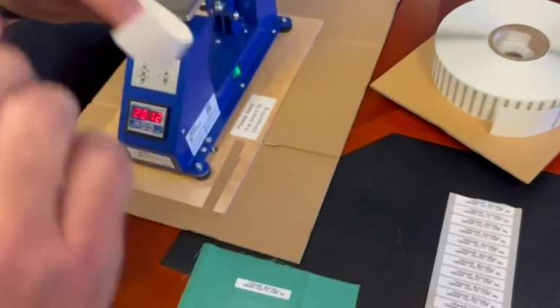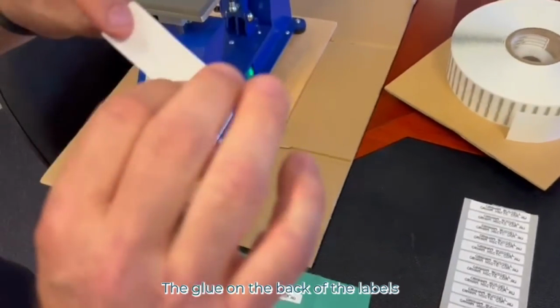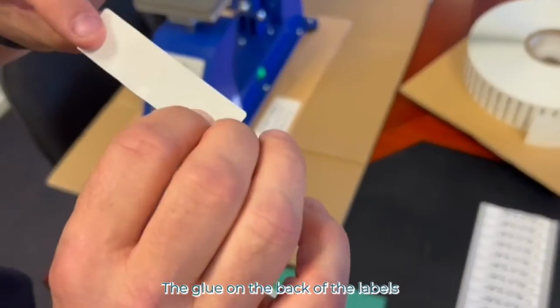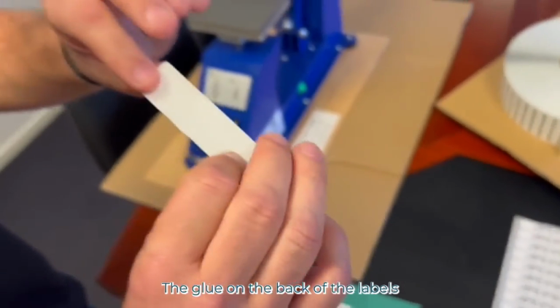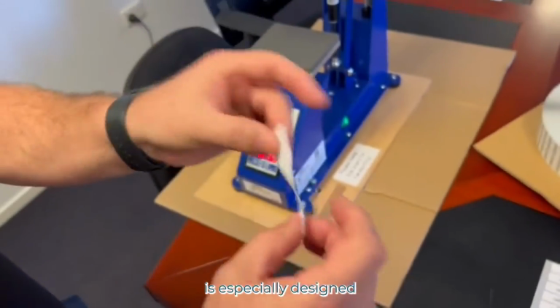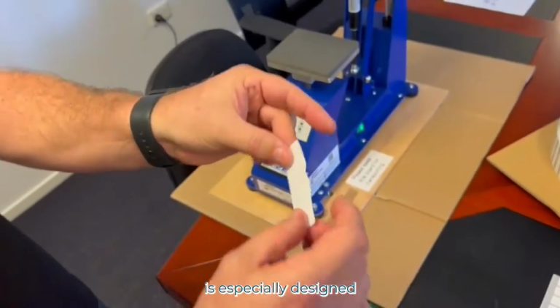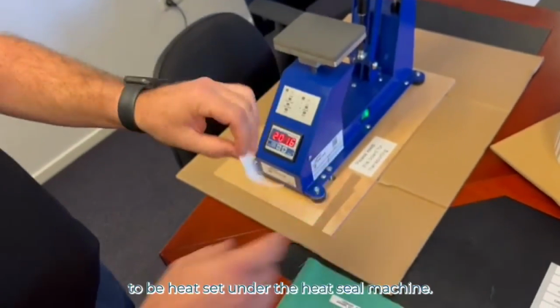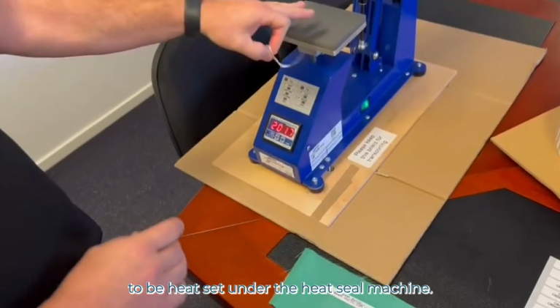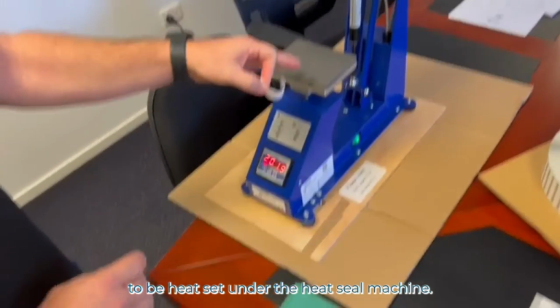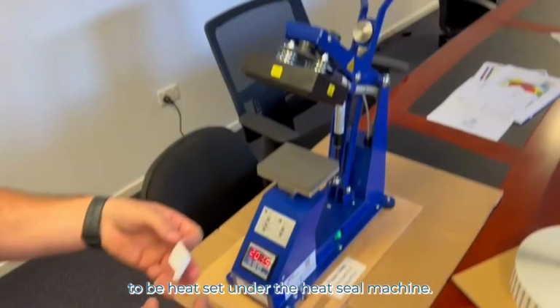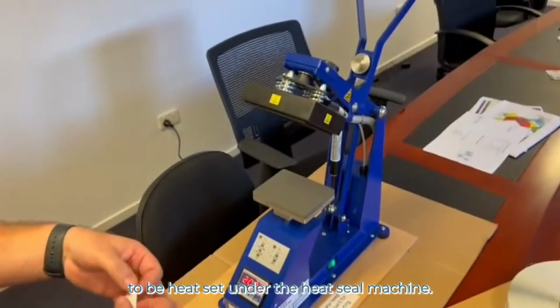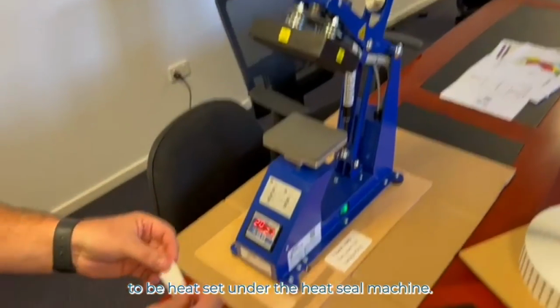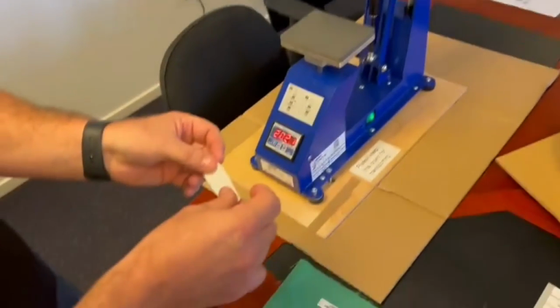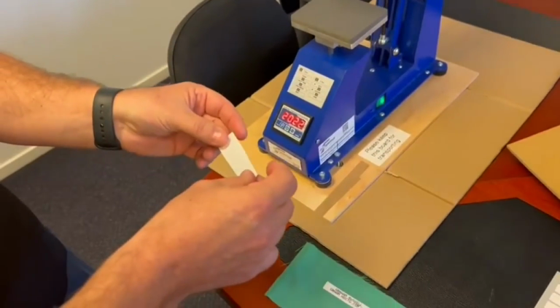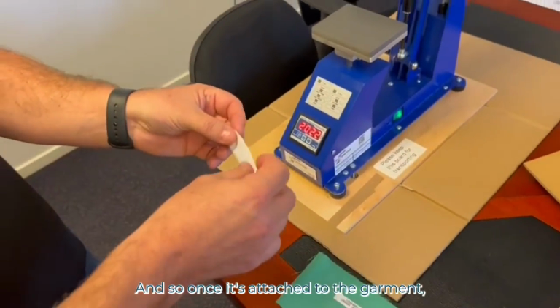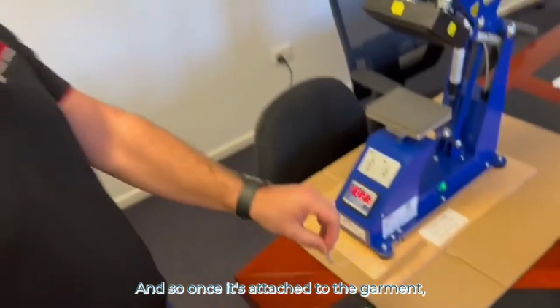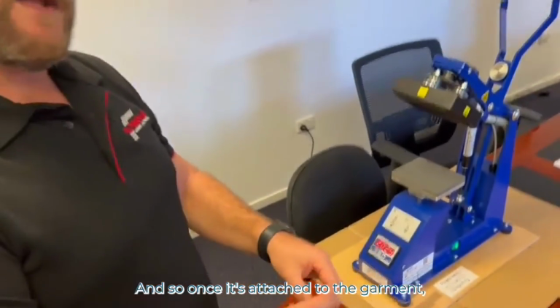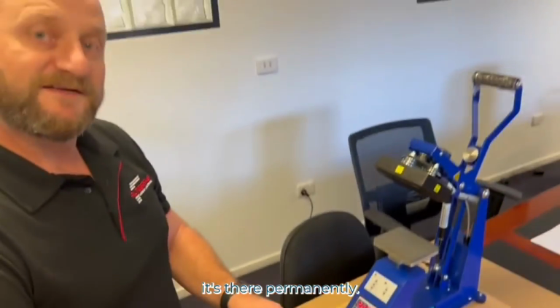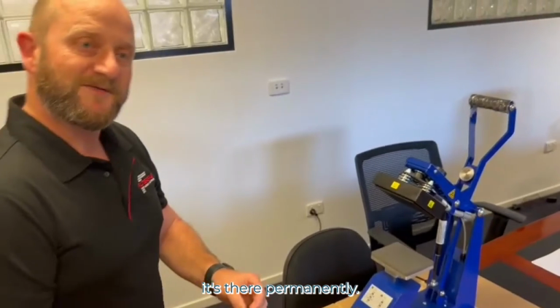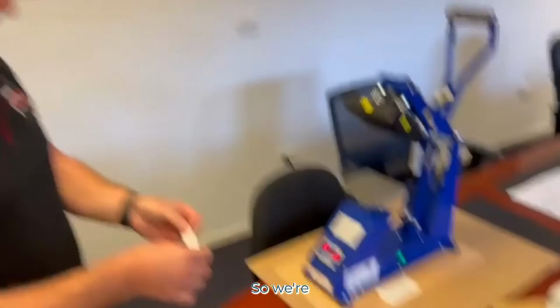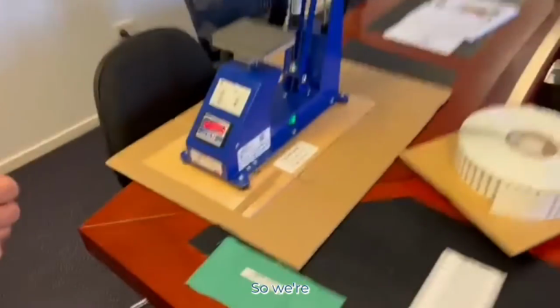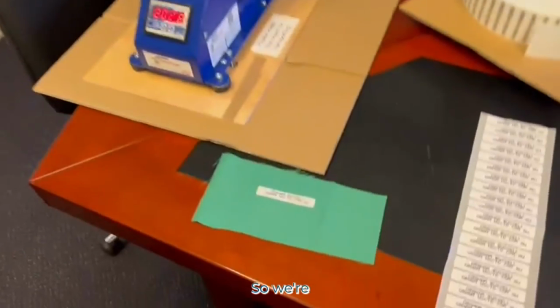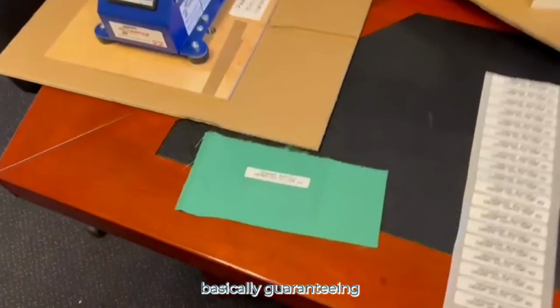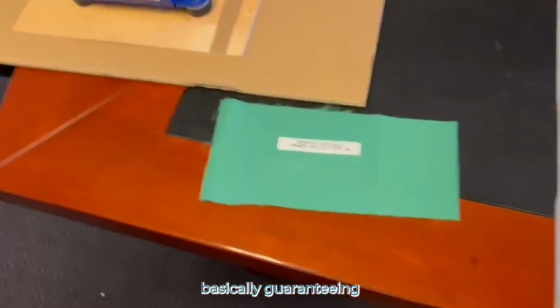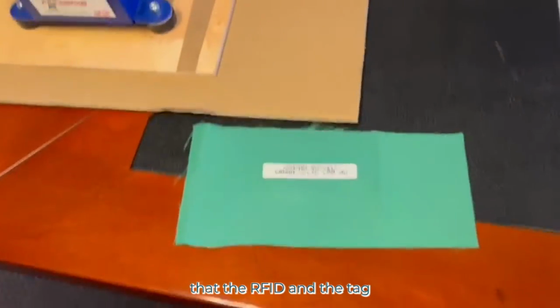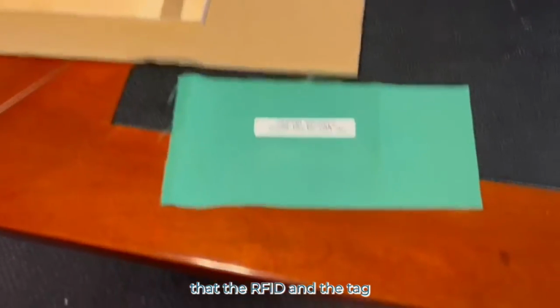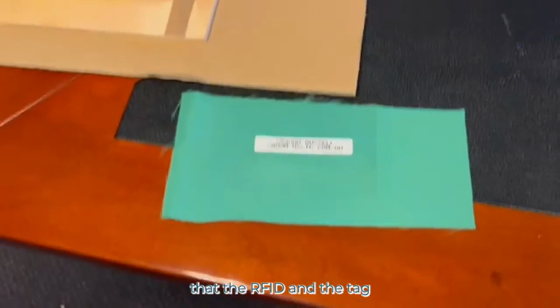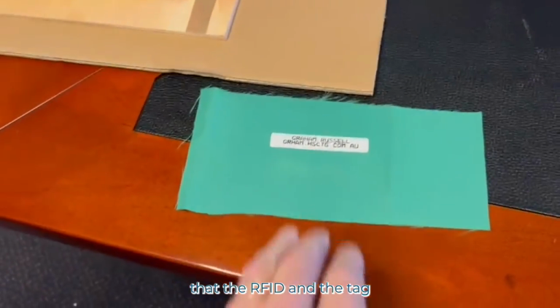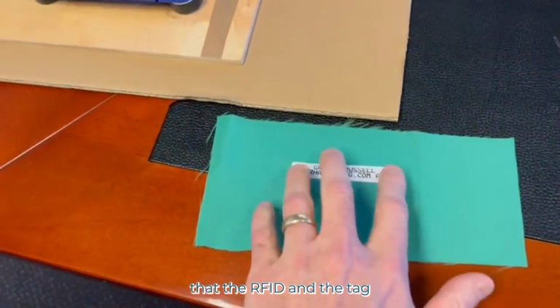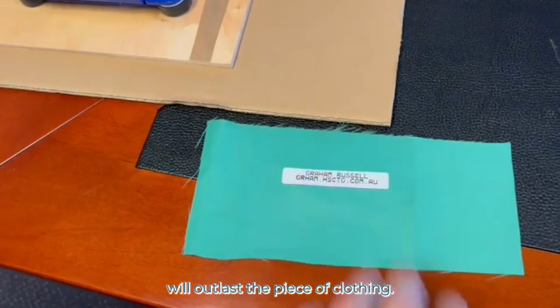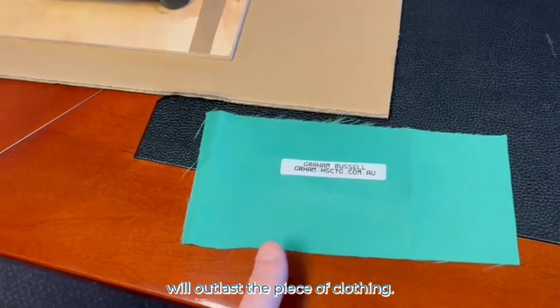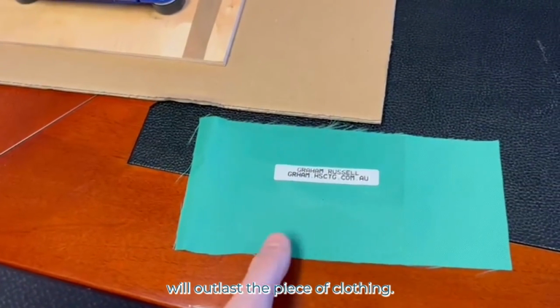The glue on the back of the labels is especially designed to be heat set under the heat seal machine. So once it's attached to the garment, it's there permanently. We are basically guaranteeing that our RFID tag will outlast the piece of clothing.